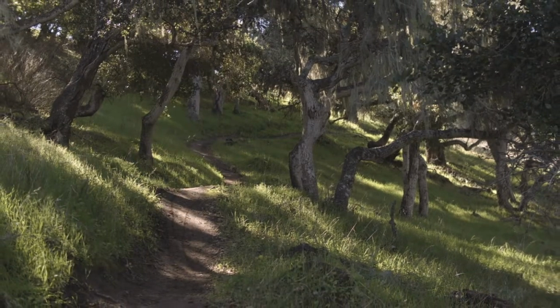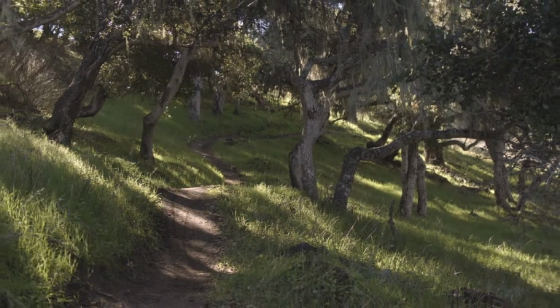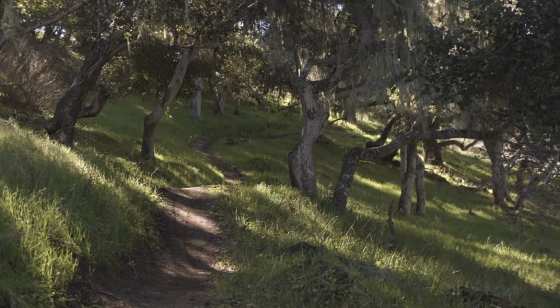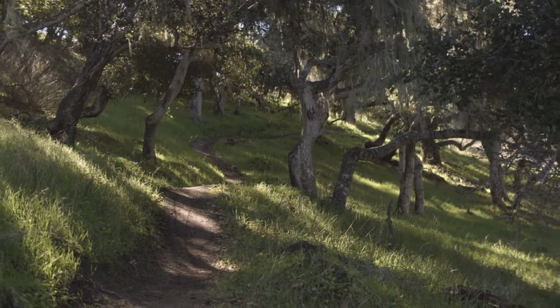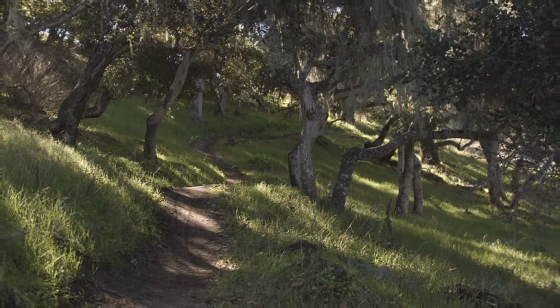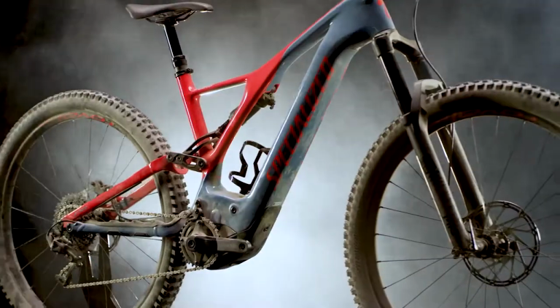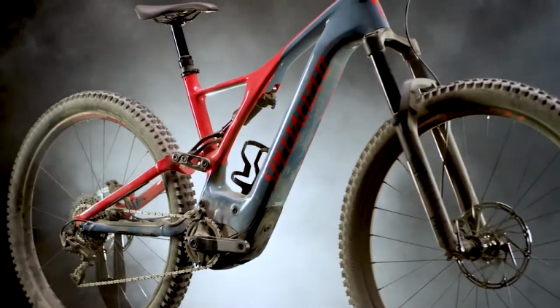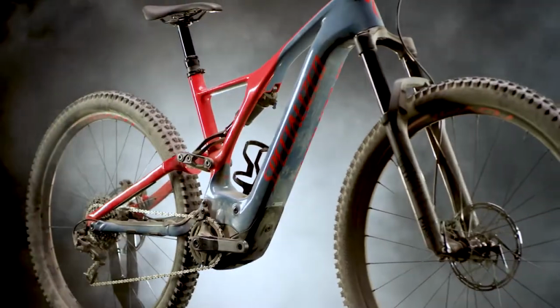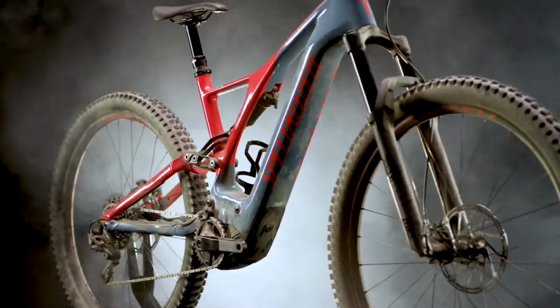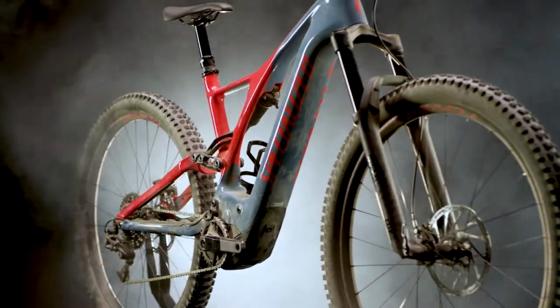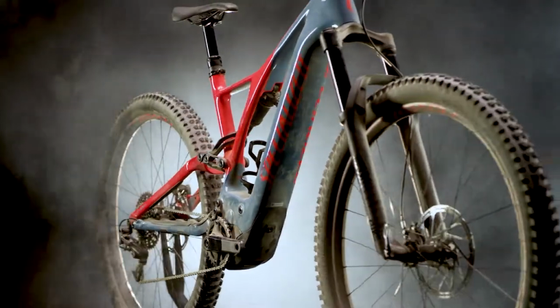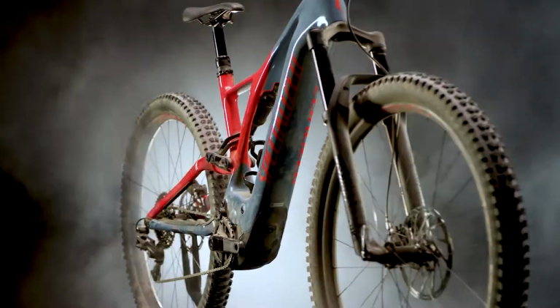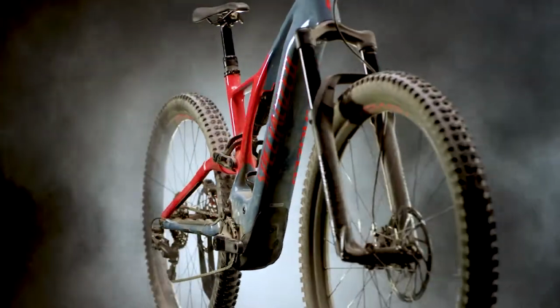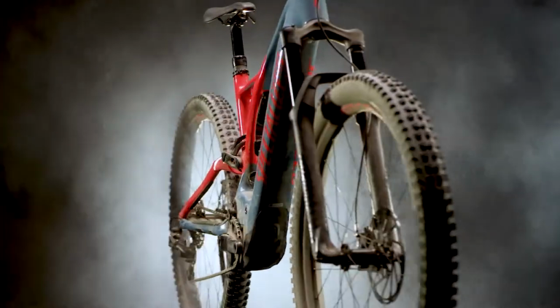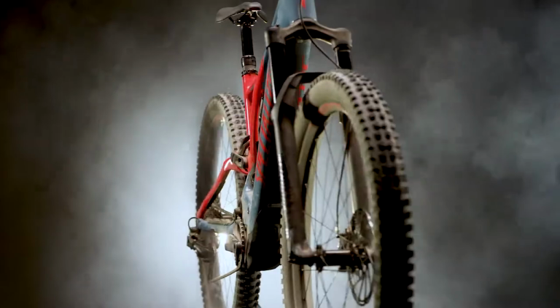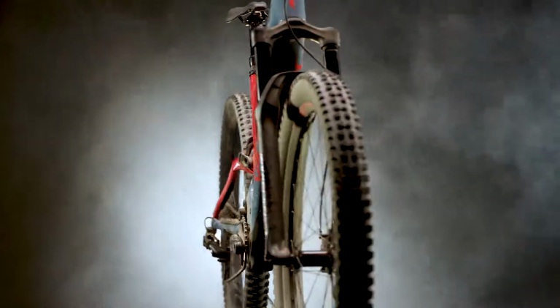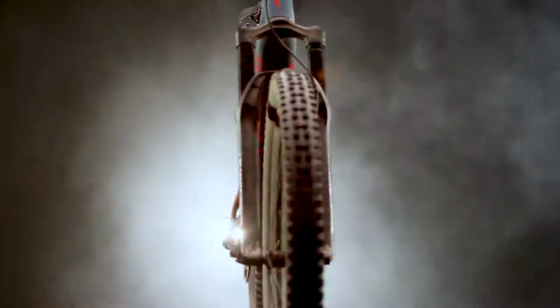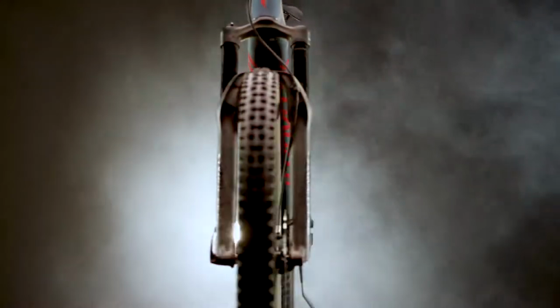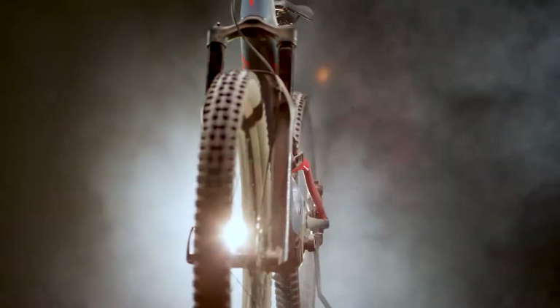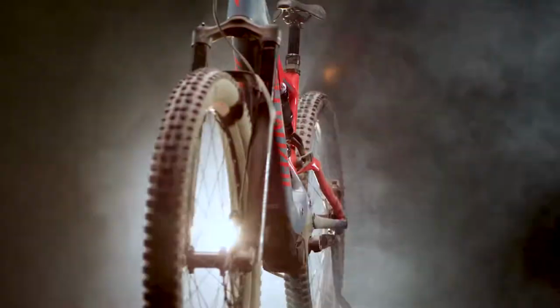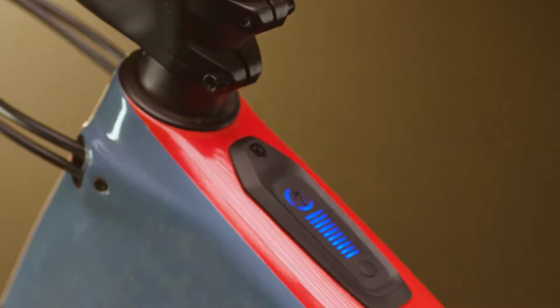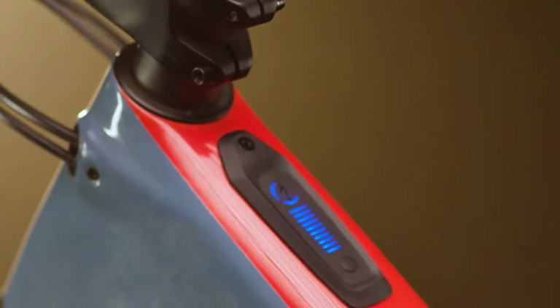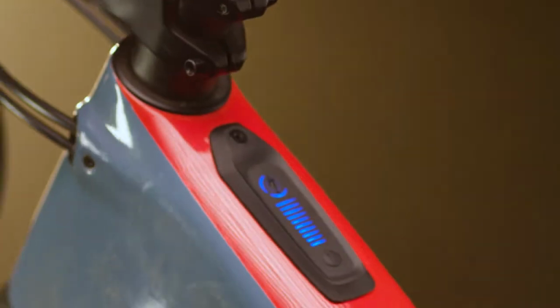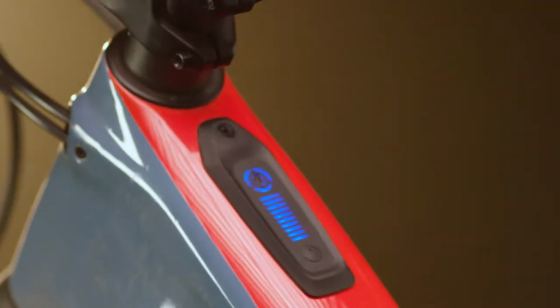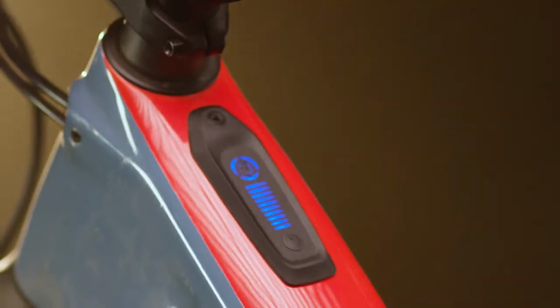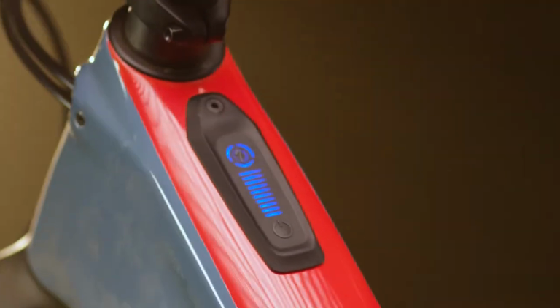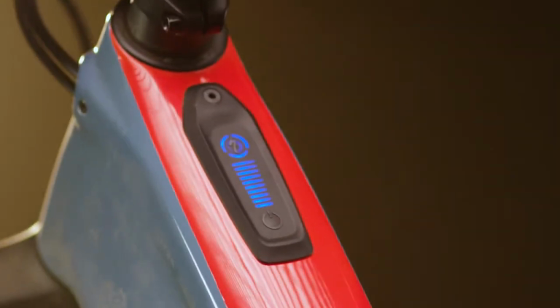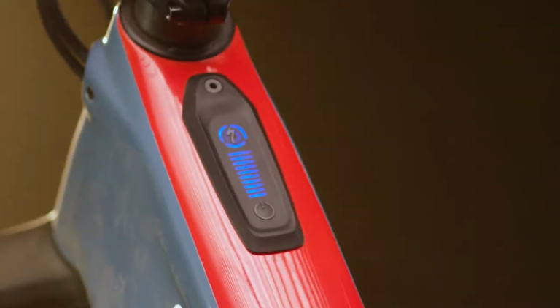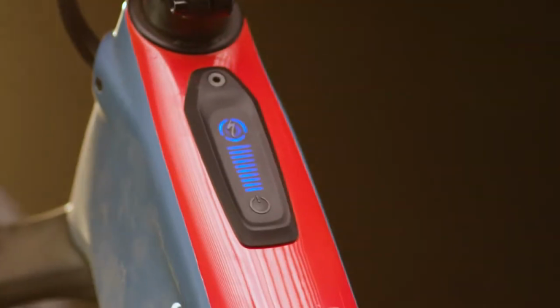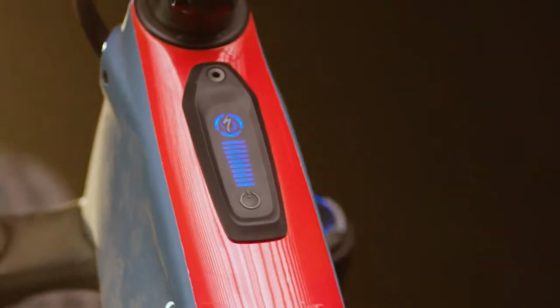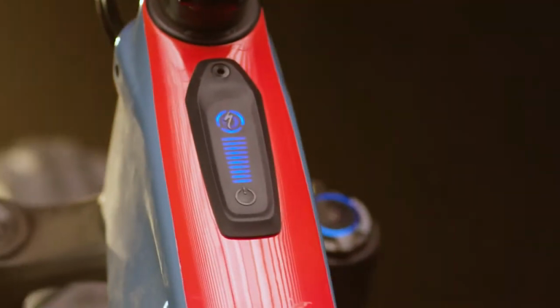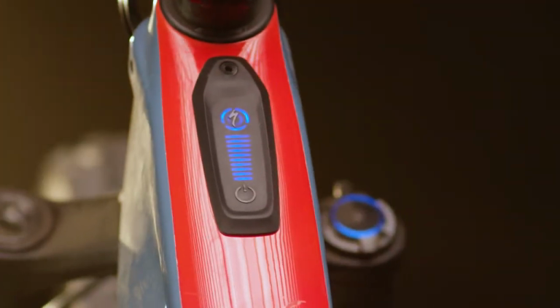When riding in freezing climates, keep the battery at room temperature prior to use. Avoid leaving the battery in direct sunlight or in excessively hot environments.